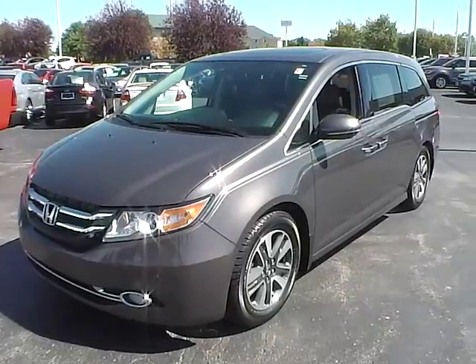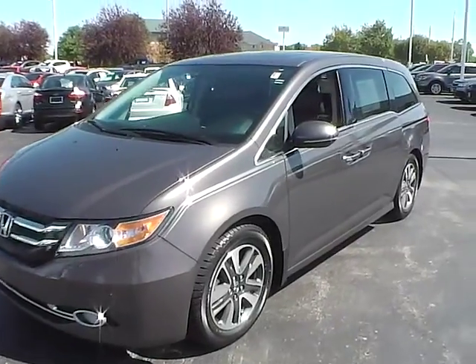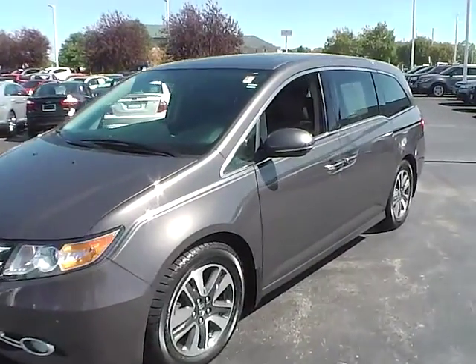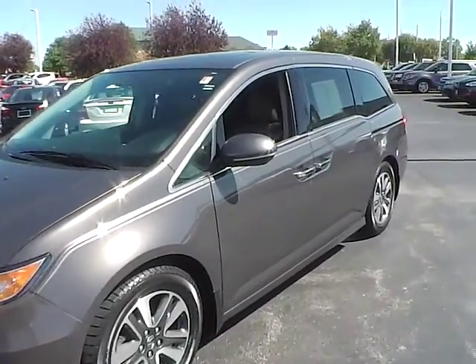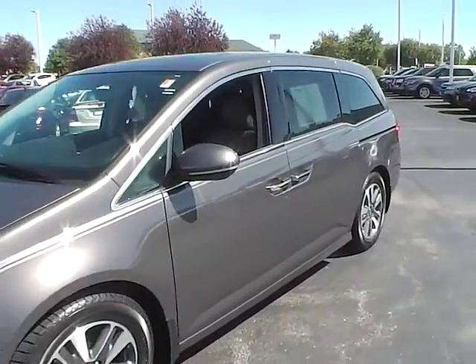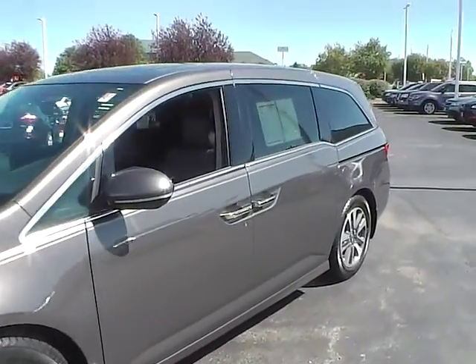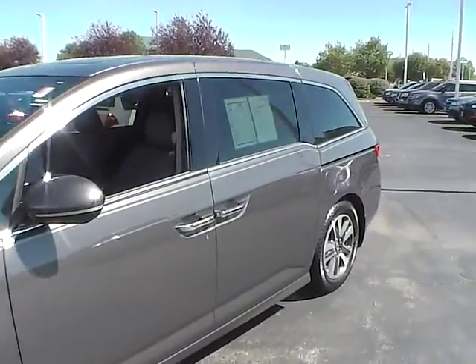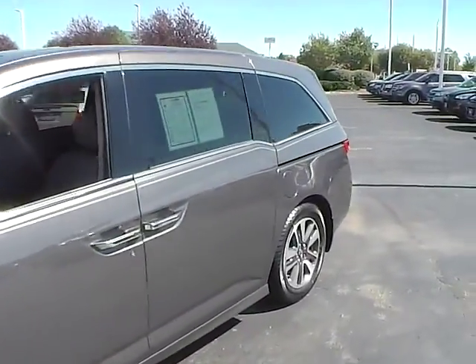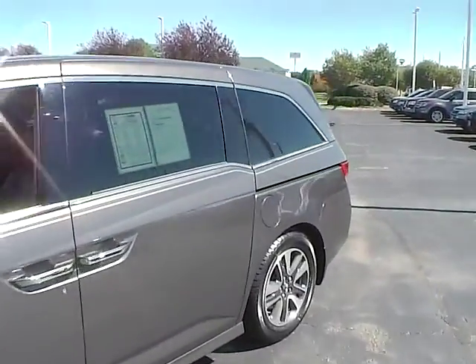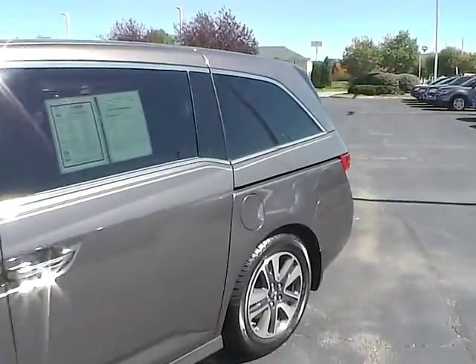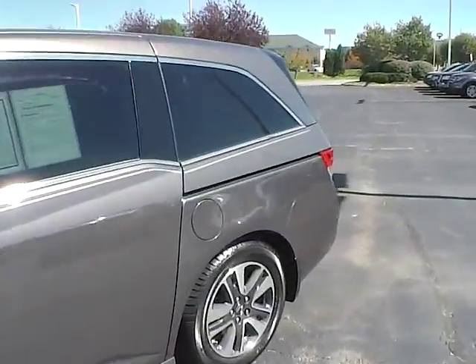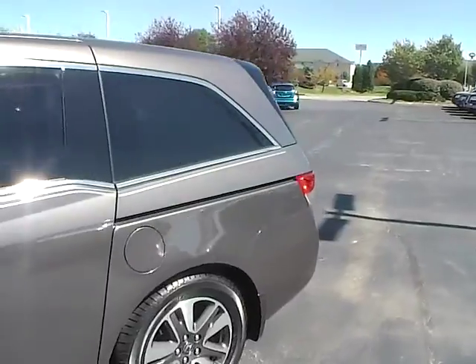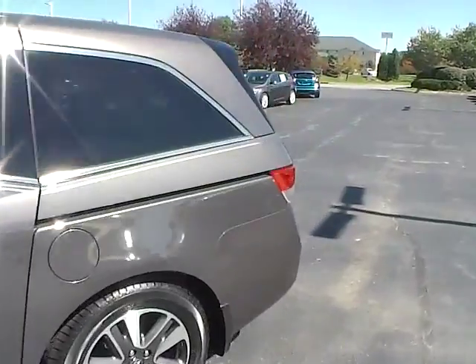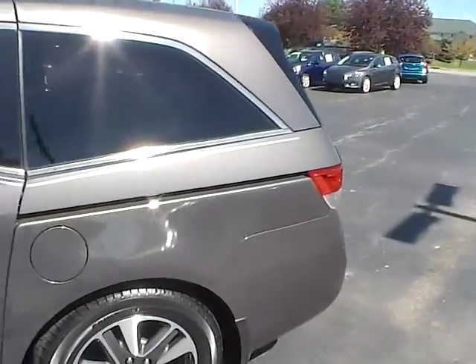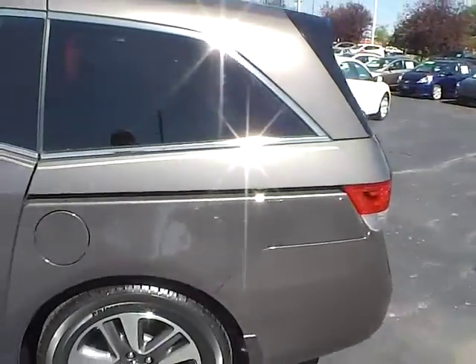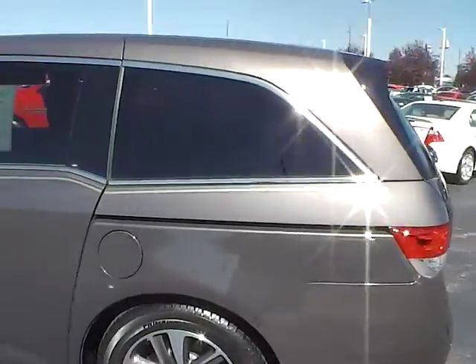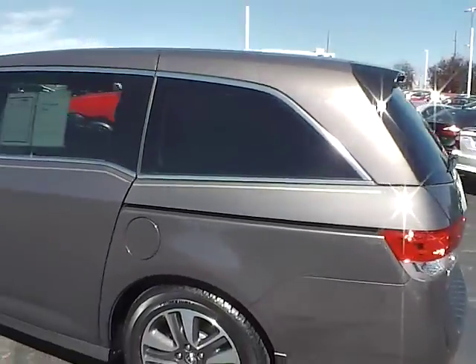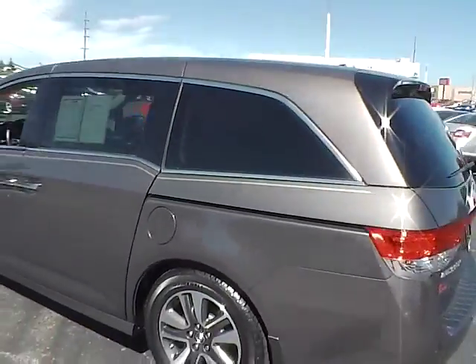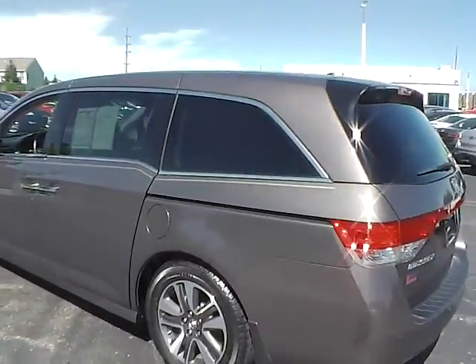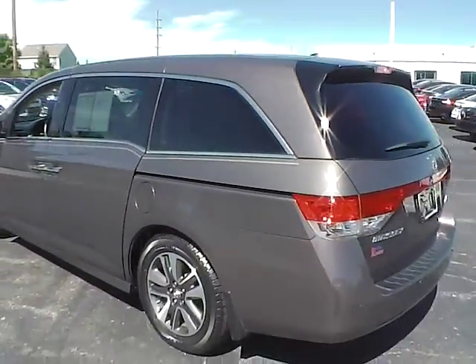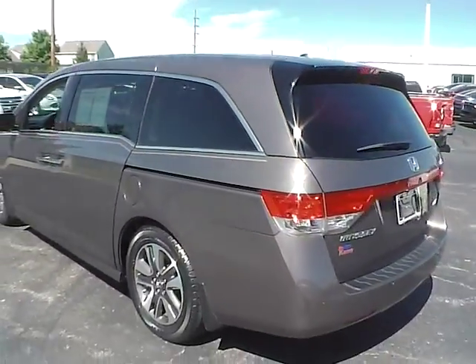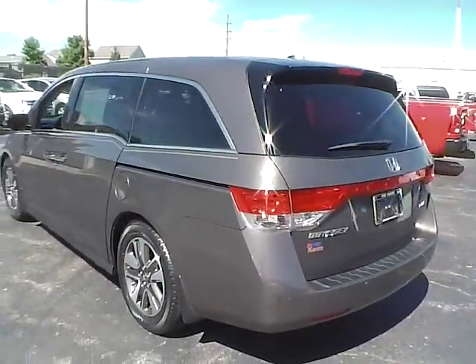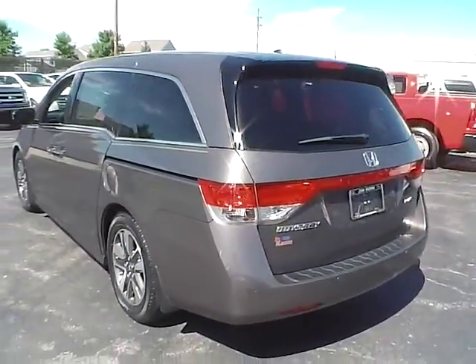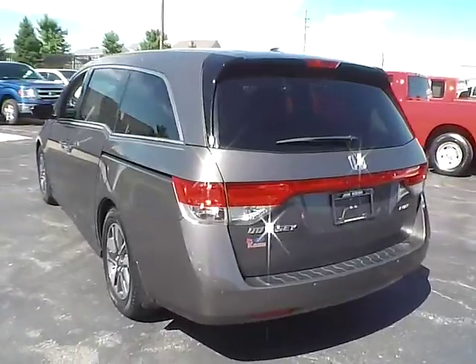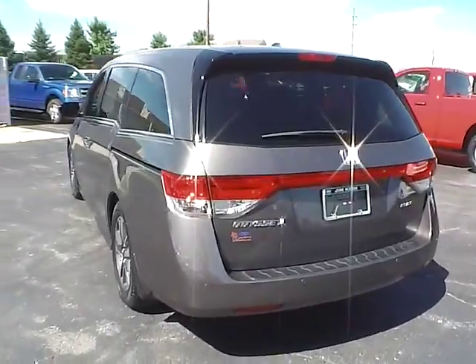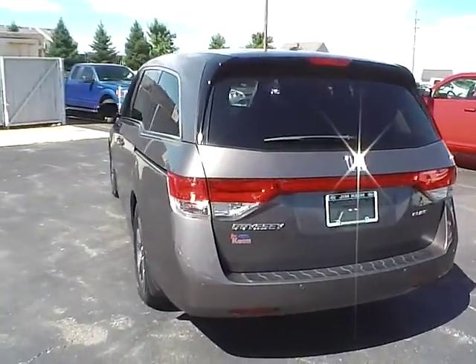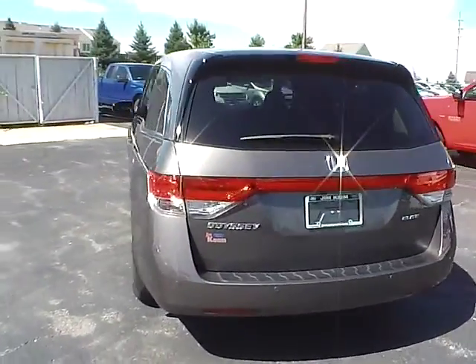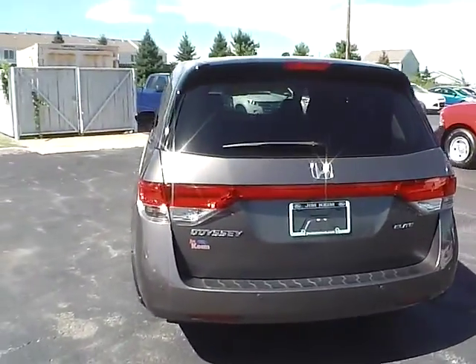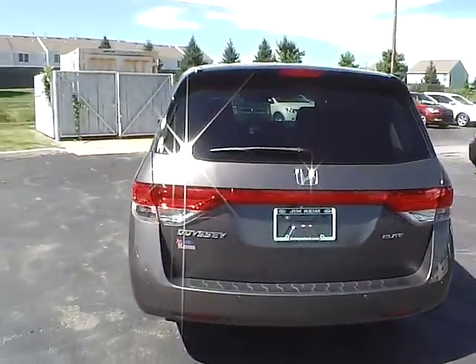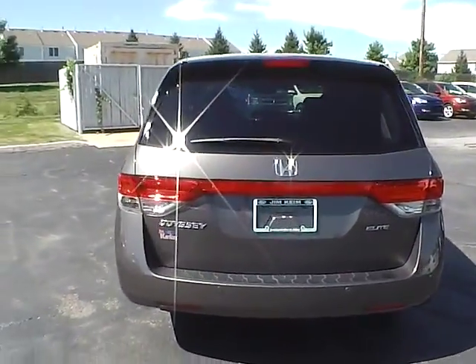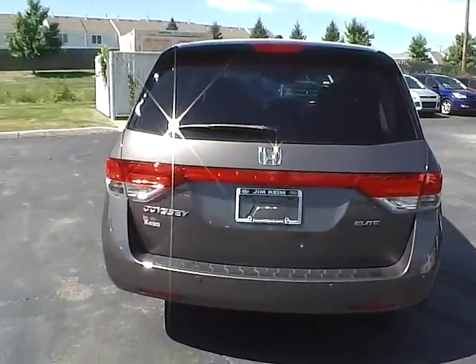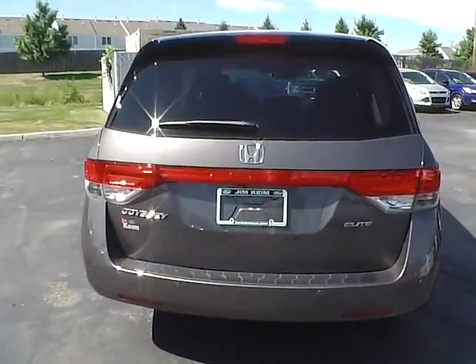Today we've got a 2014 Honda Odyssey Touring Elite with a modern steel exterior and a gray interior. 3.5 liter 6 cylinder engine with an automatic transmission. Current mileage is 40,483 miles.